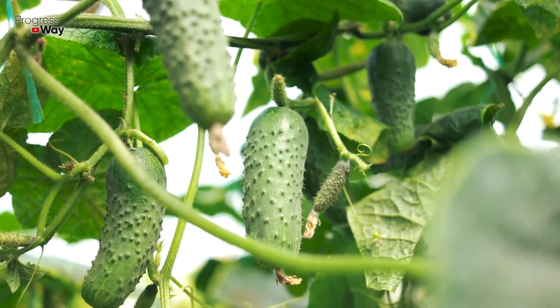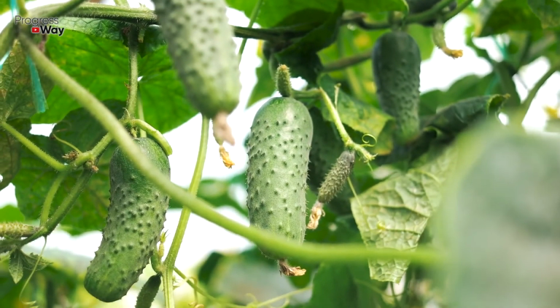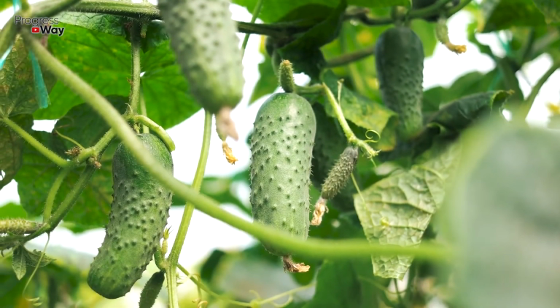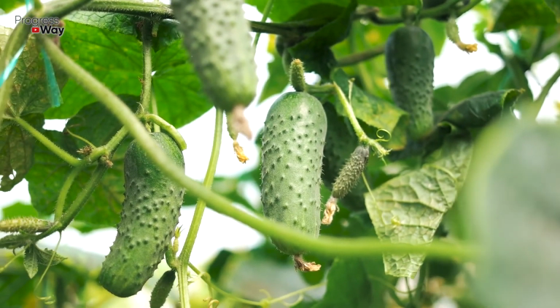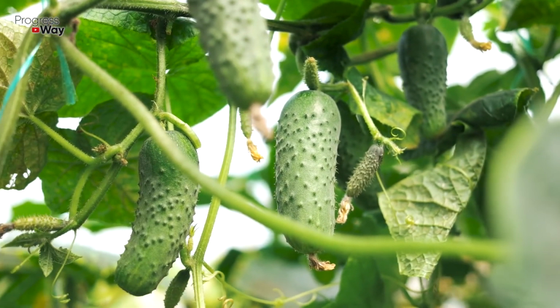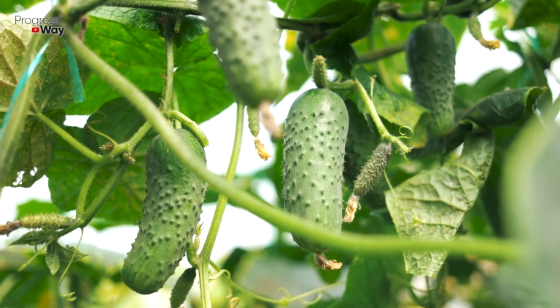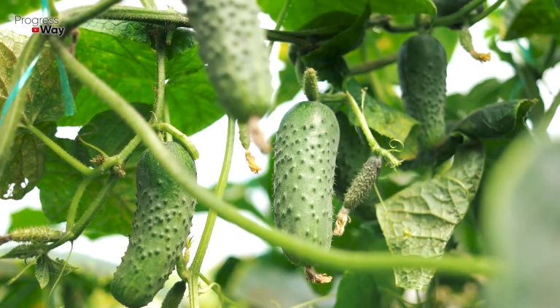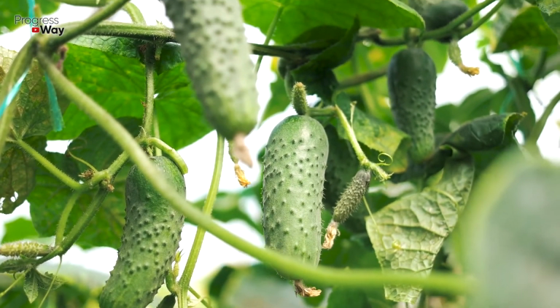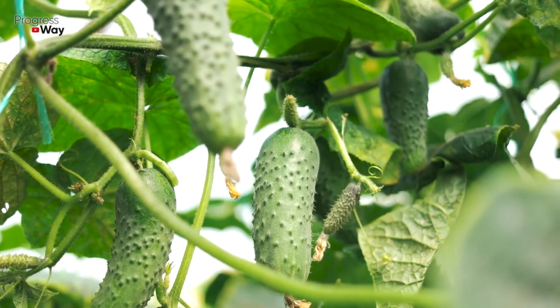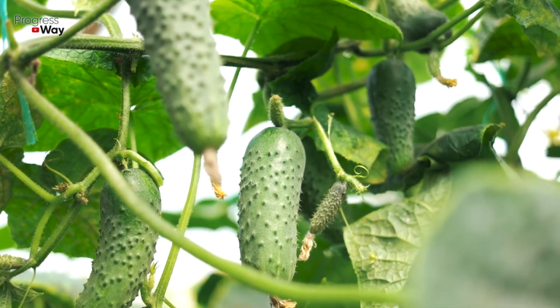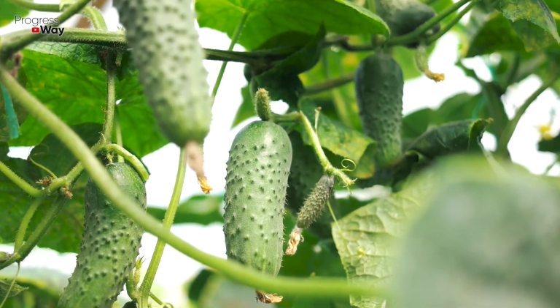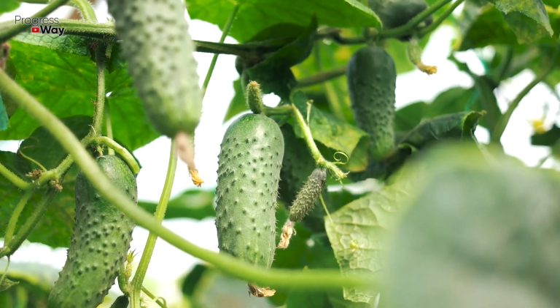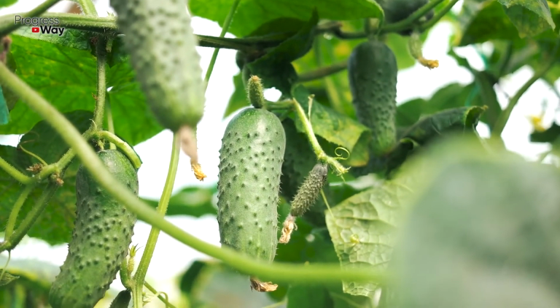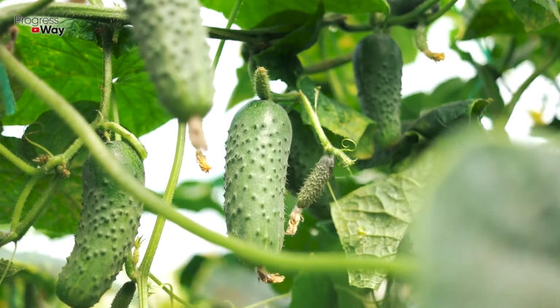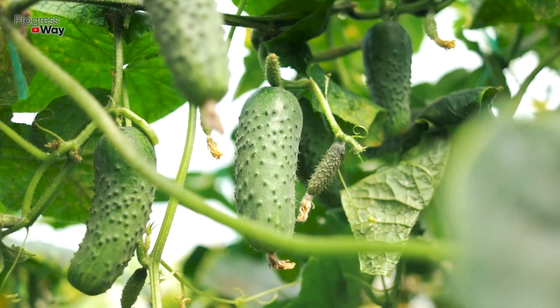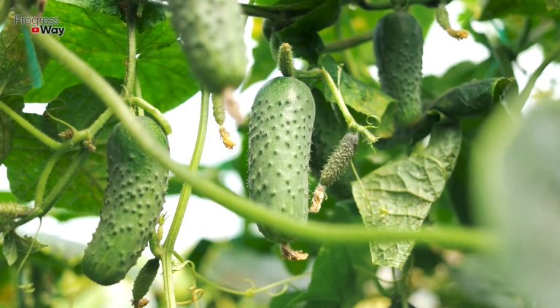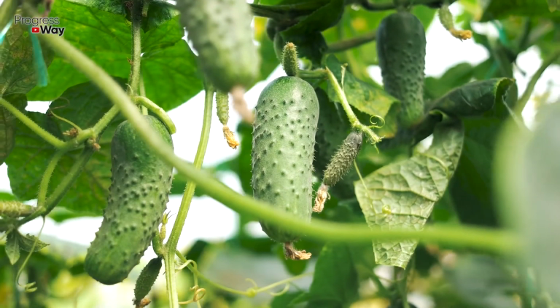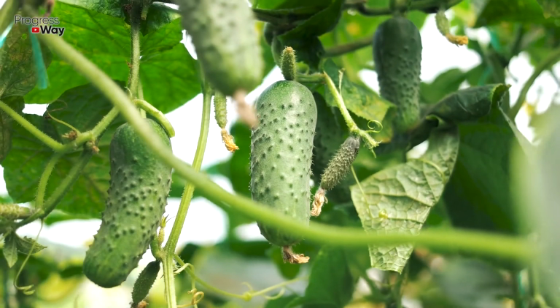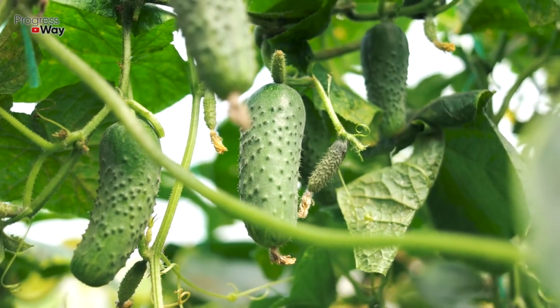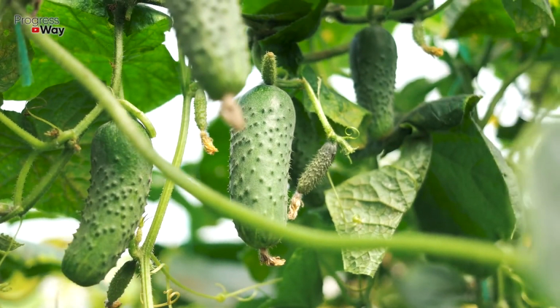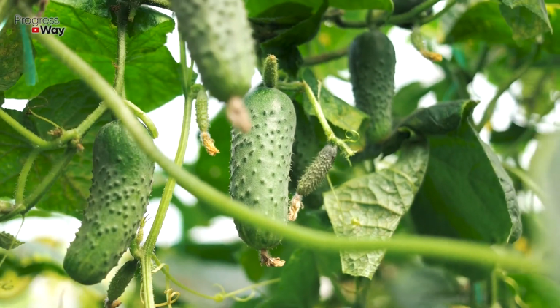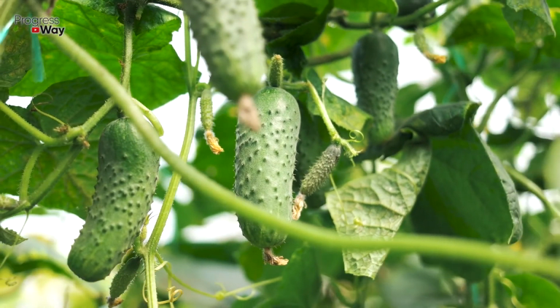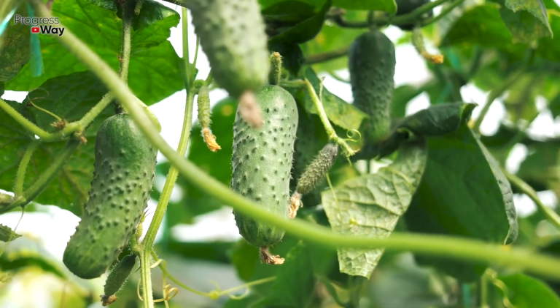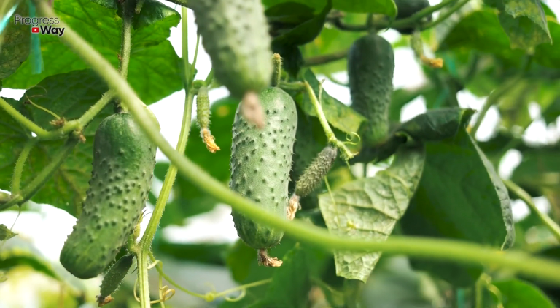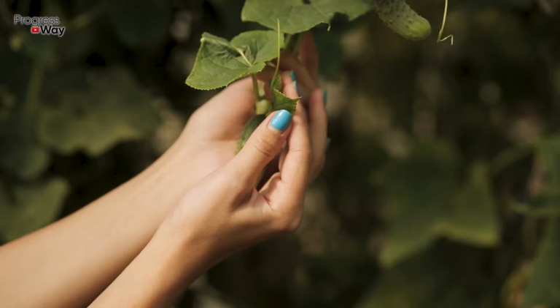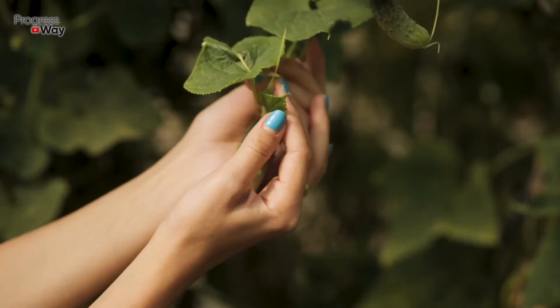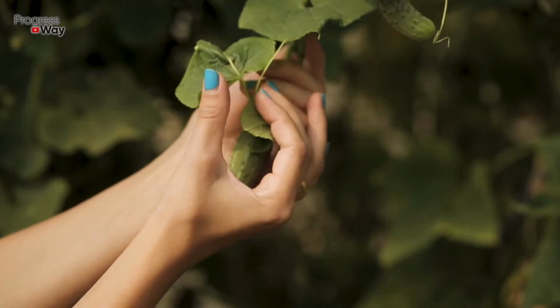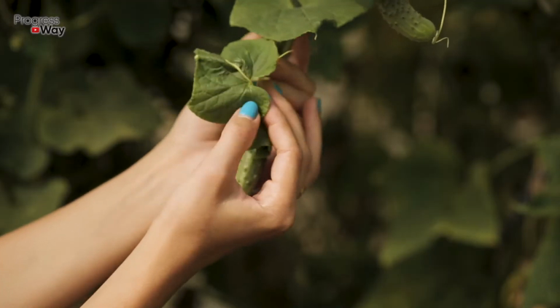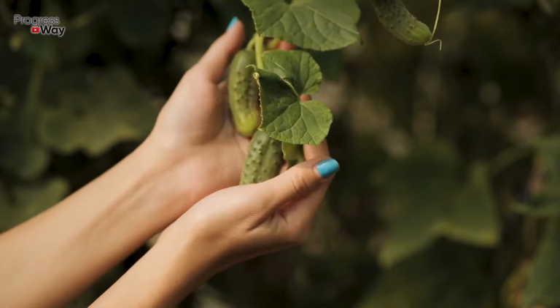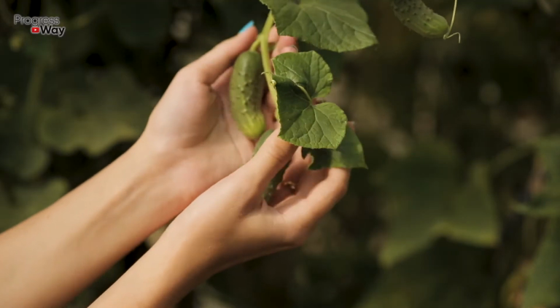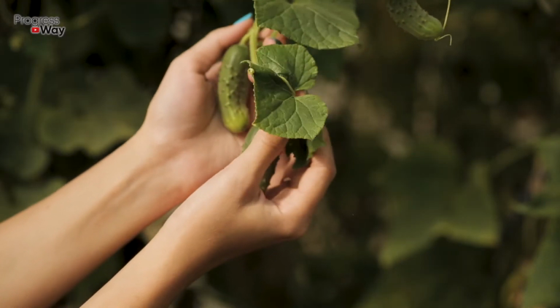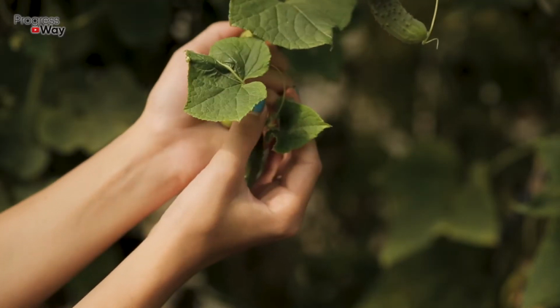Peas are rich in potassium, calcium, phosphorus, zinc, iron, vitamins of groups B, A, E, PP, P, H, as well as starch, sugar, and organic acids.